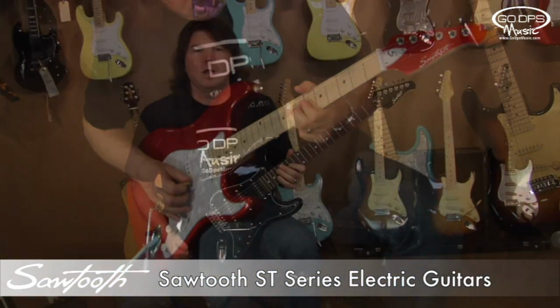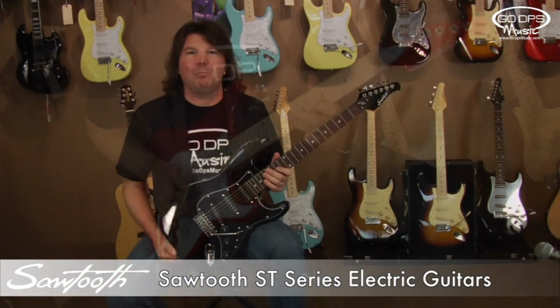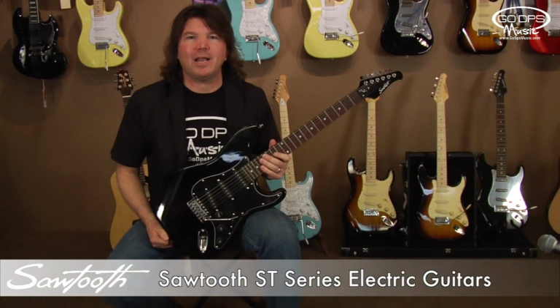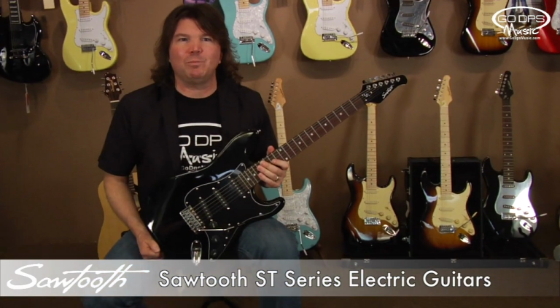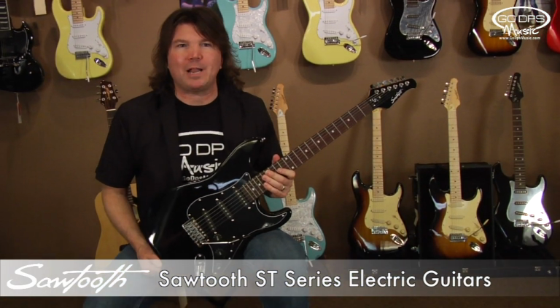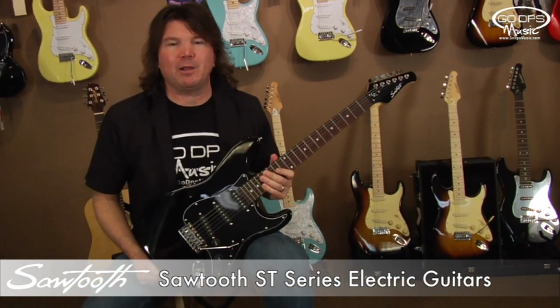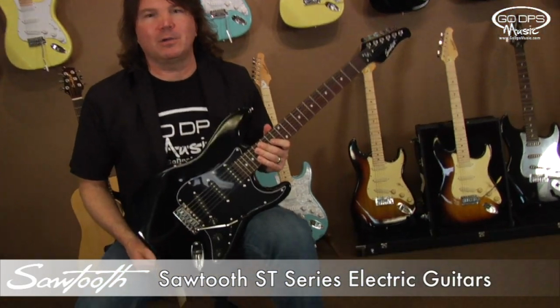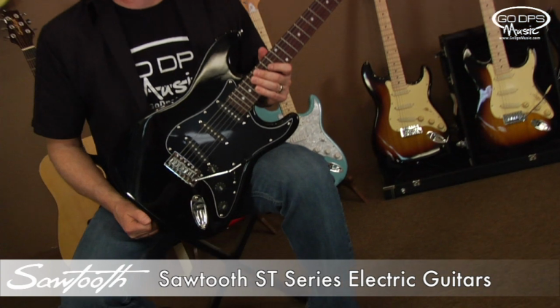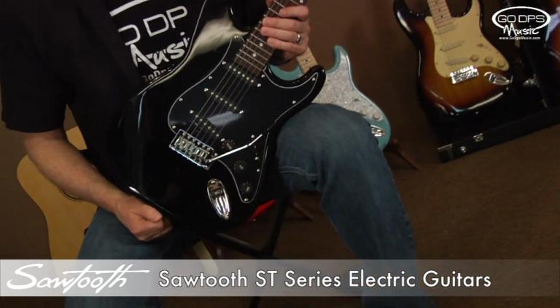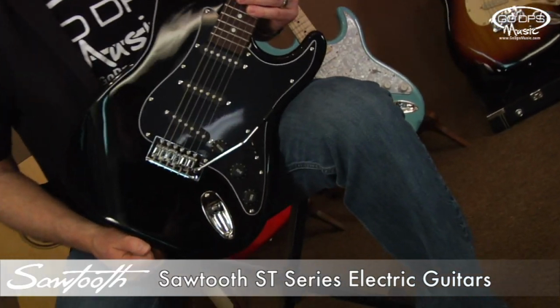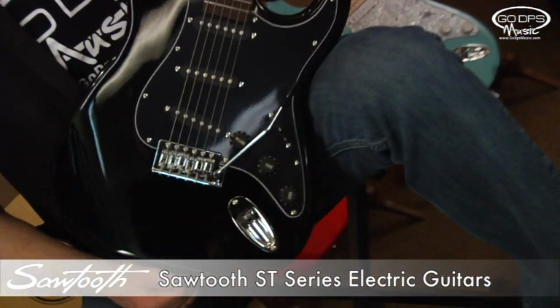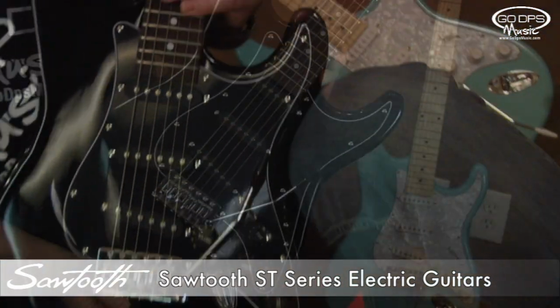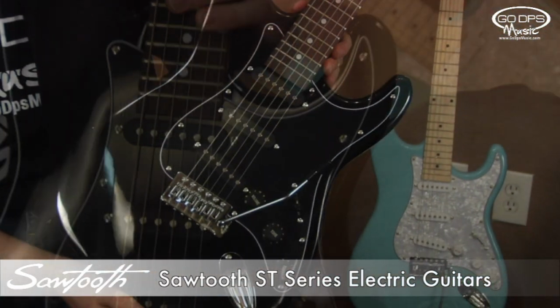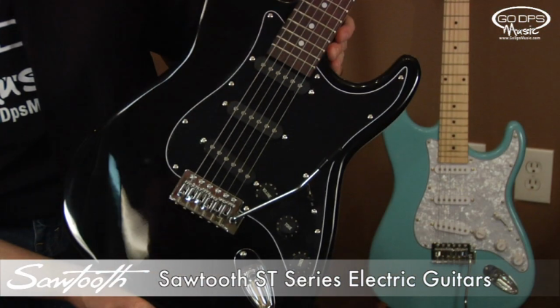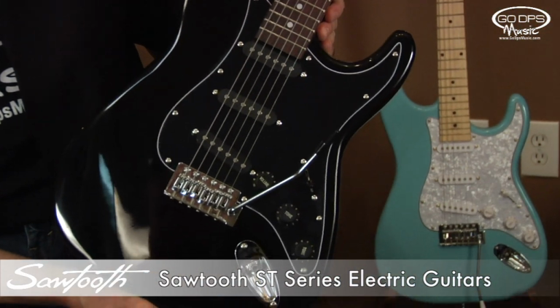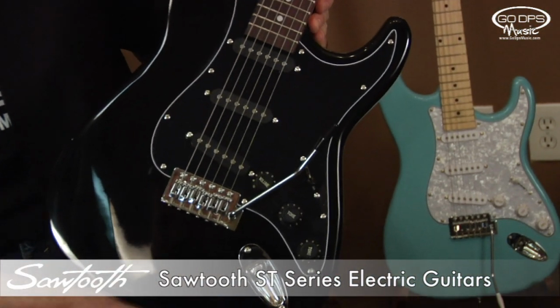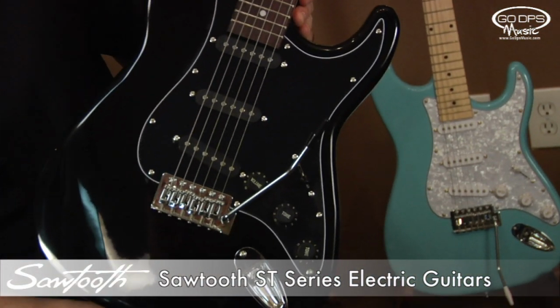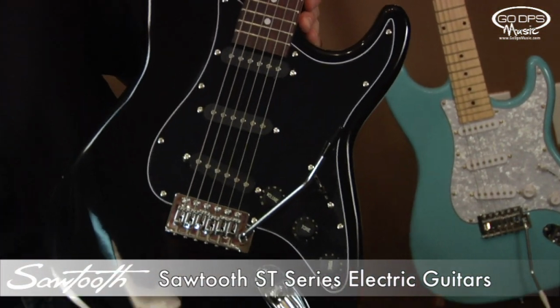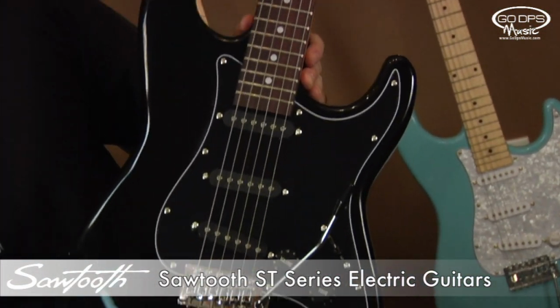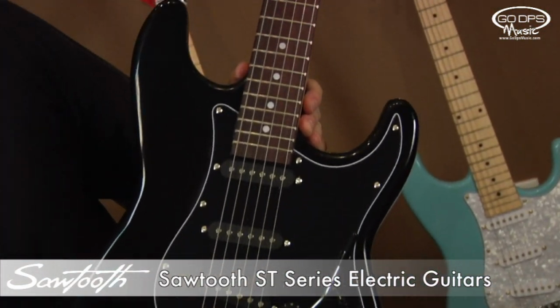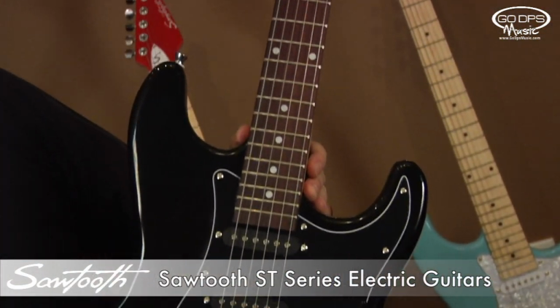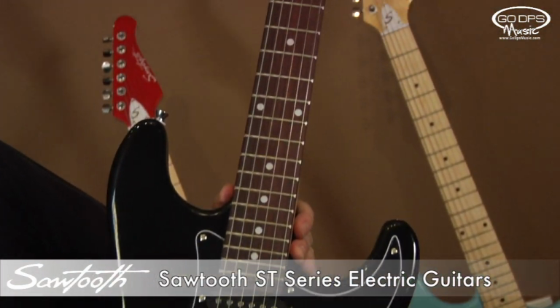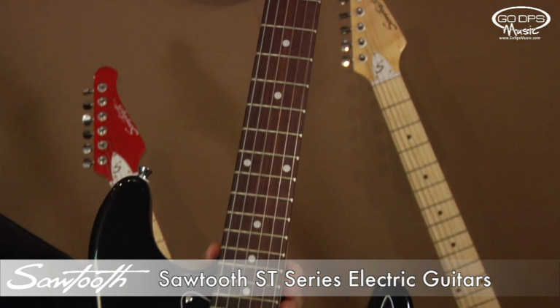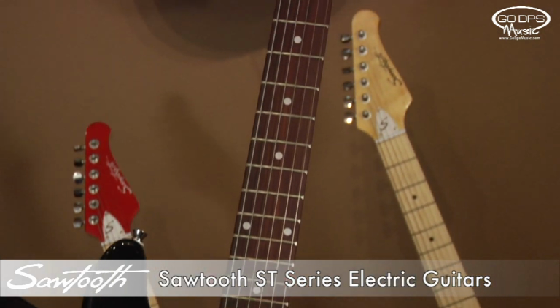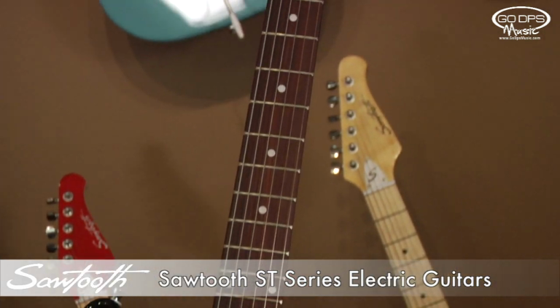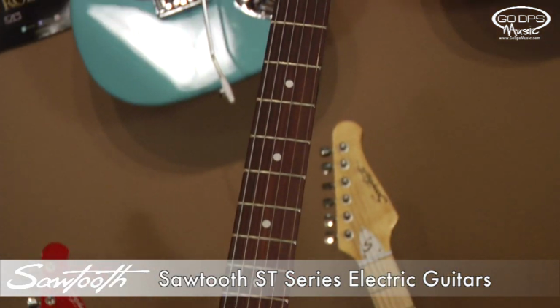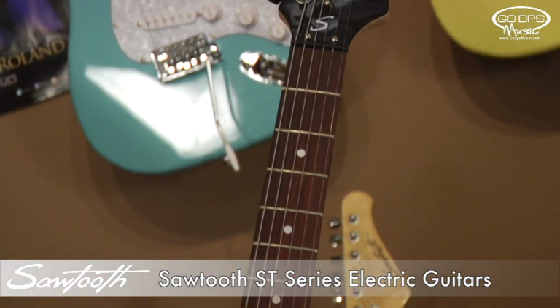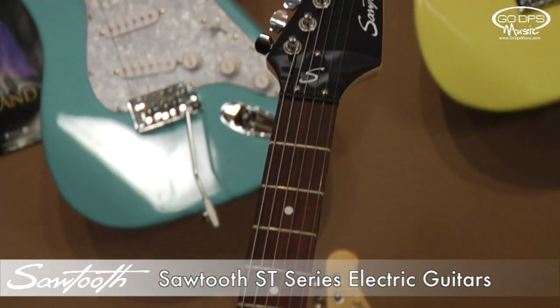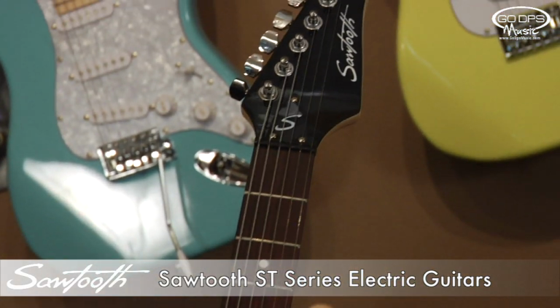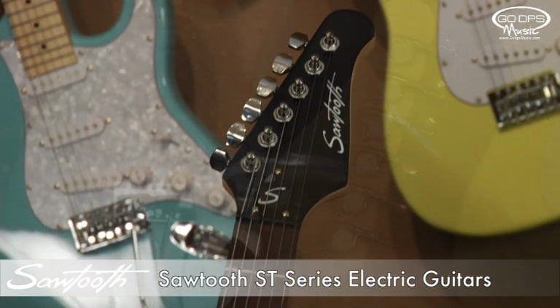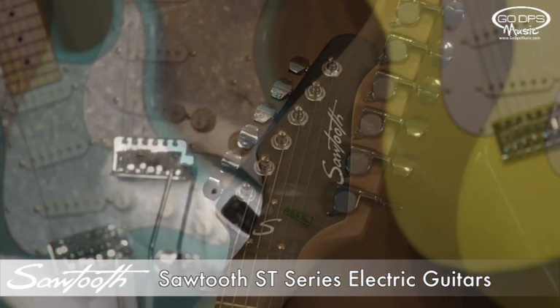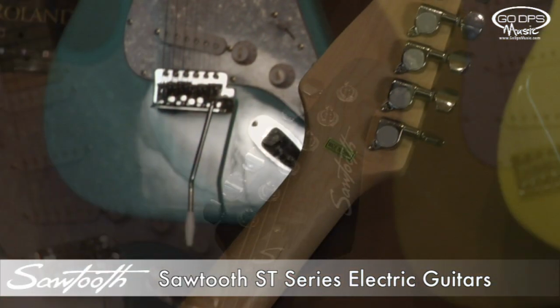Black with black pick guard. It has a black finish with black pick guard and knobs and rosewood fingerboard with a matching black headstock.